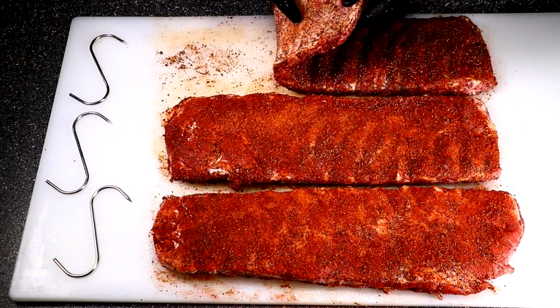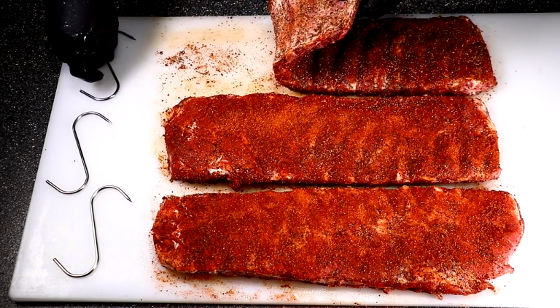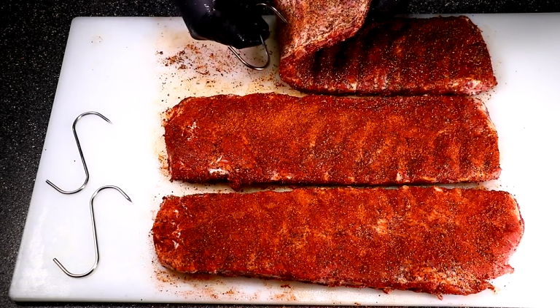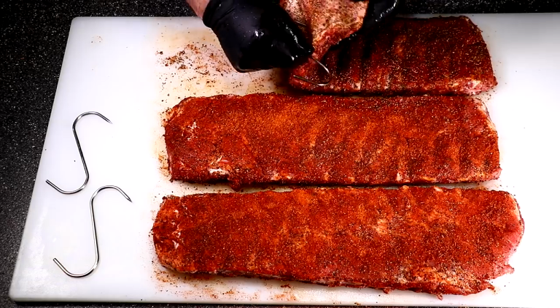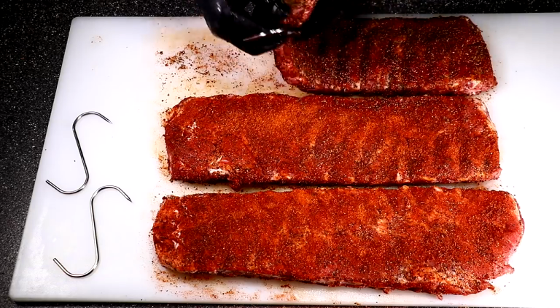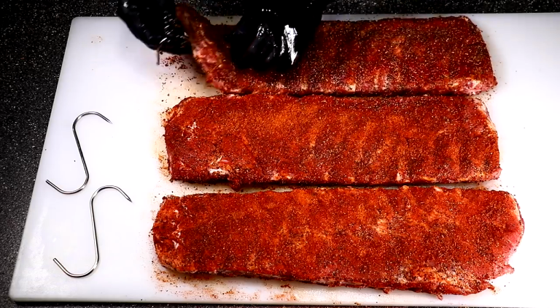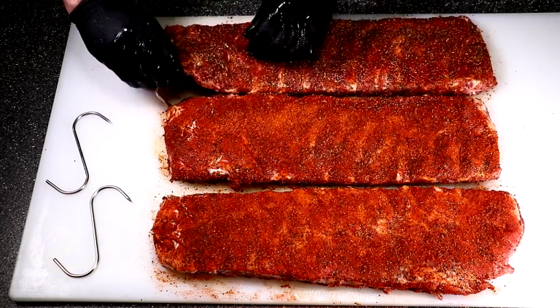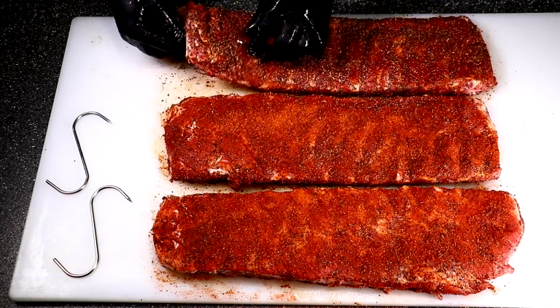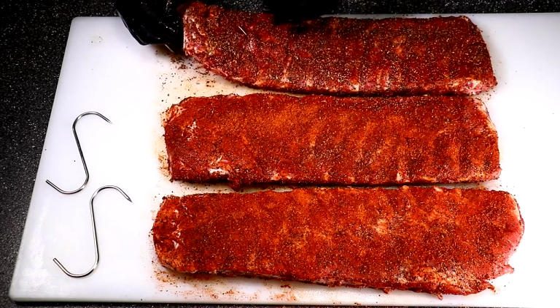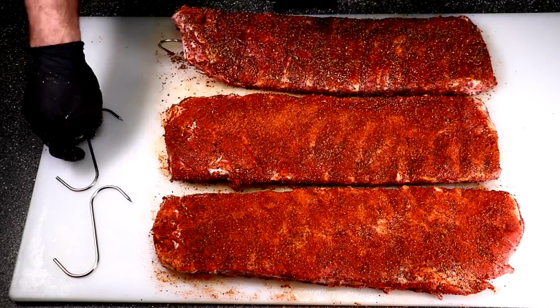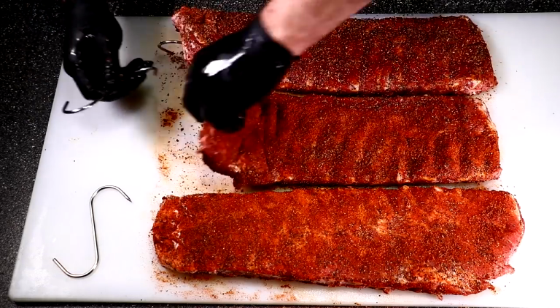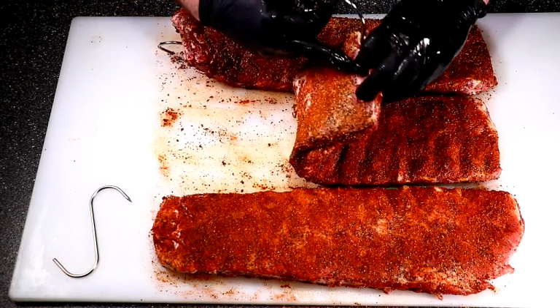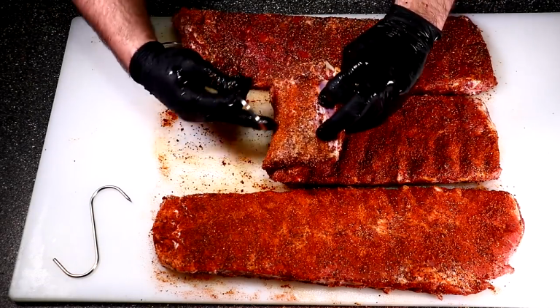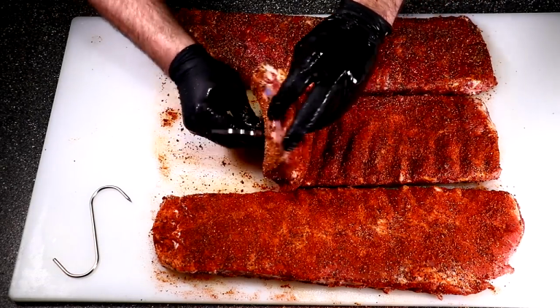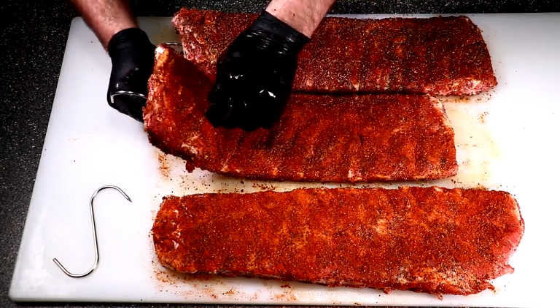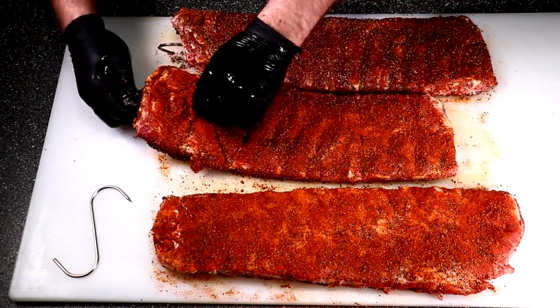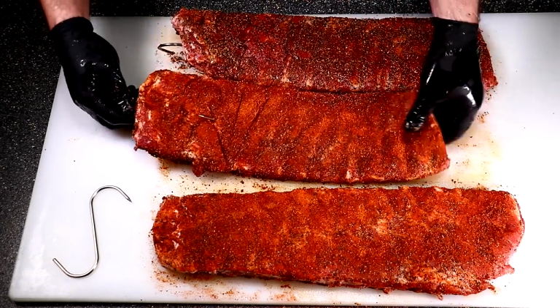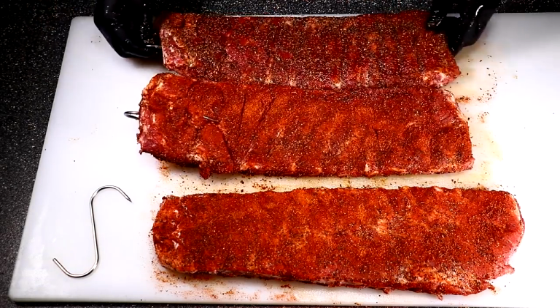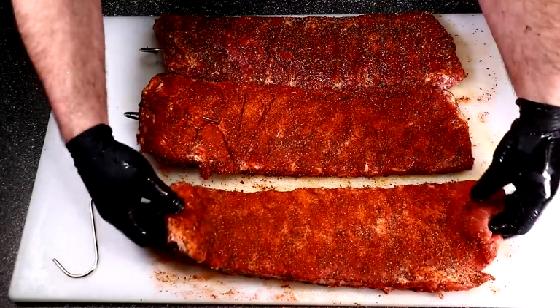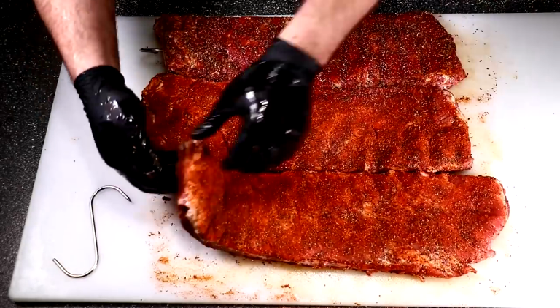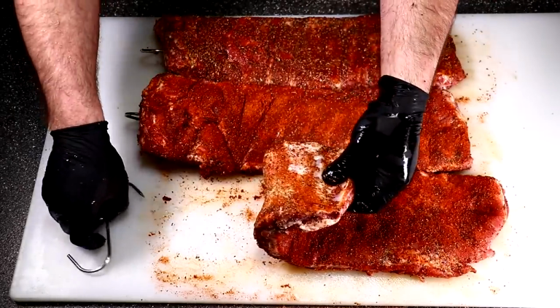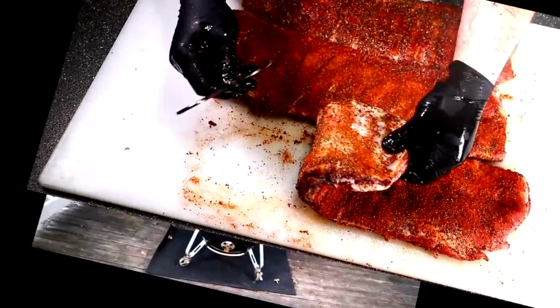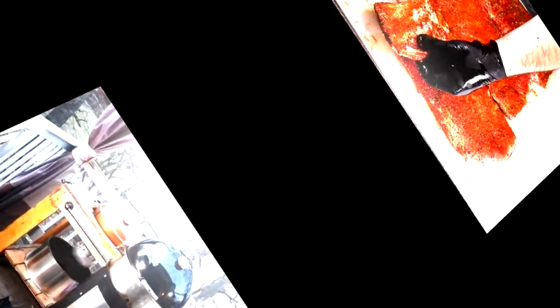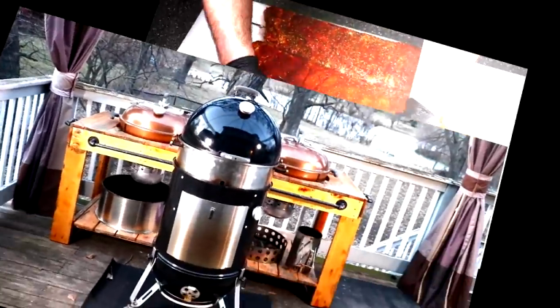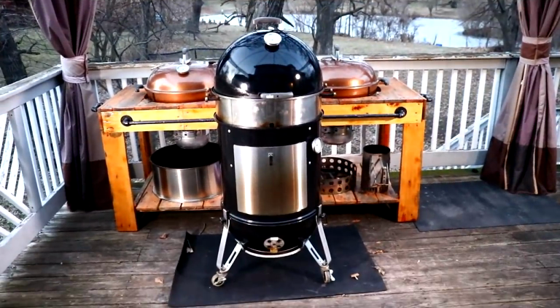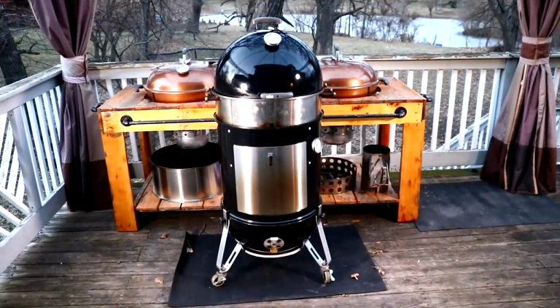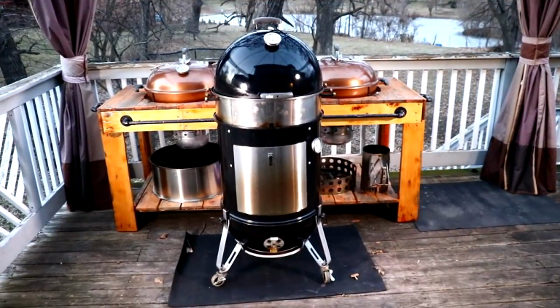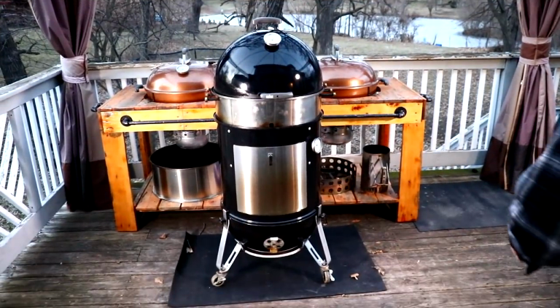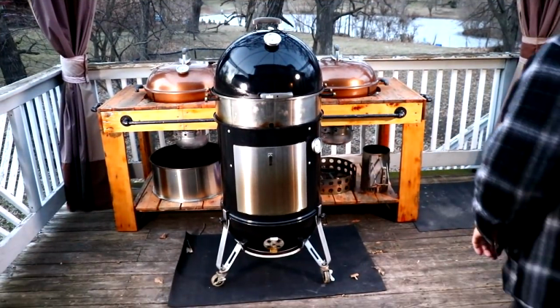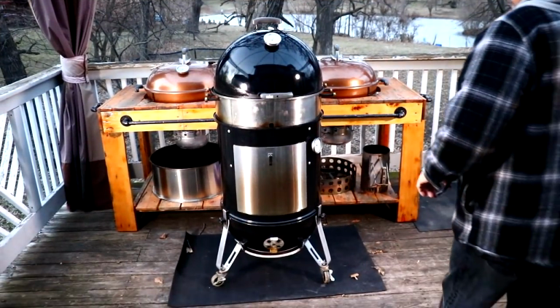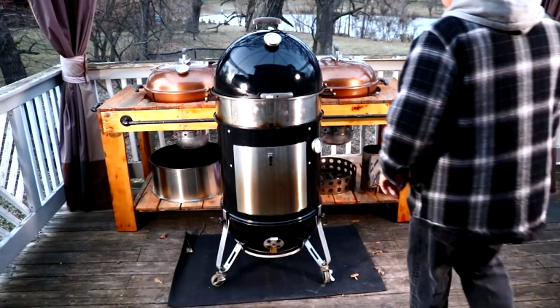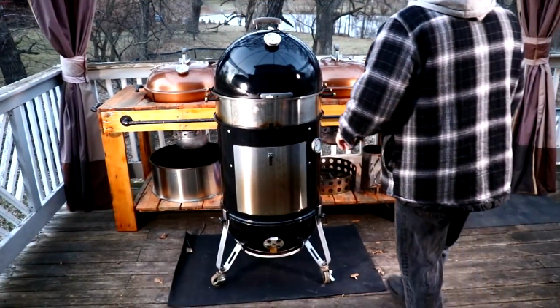I'm going to take these hooks and get them inserted about the third bone back to make sure they won't fall off. Let's go ahead and get this Weber Smoky Mountain lit up.